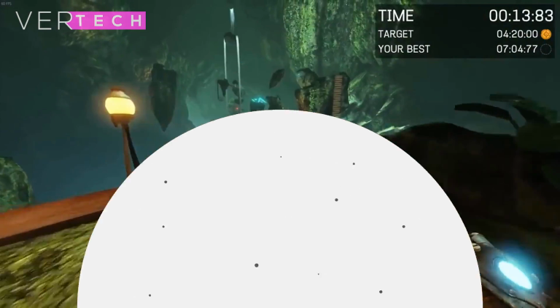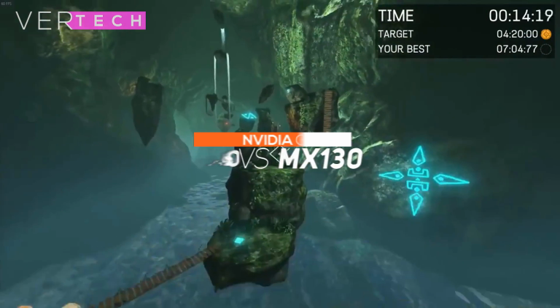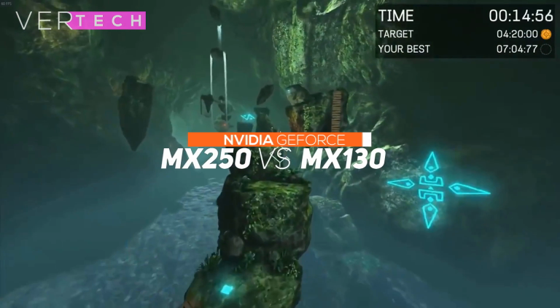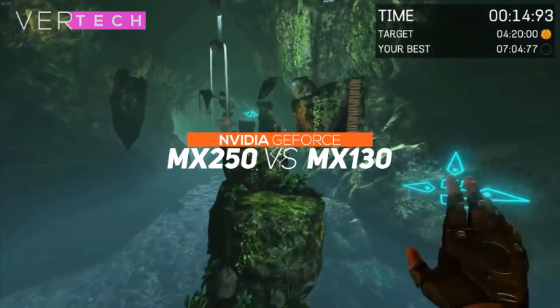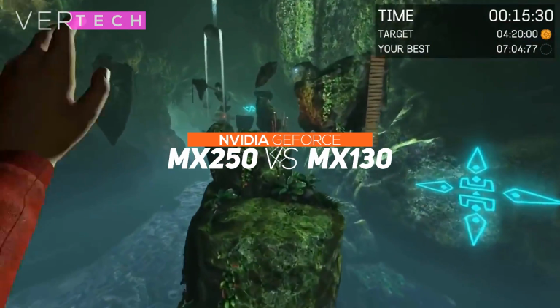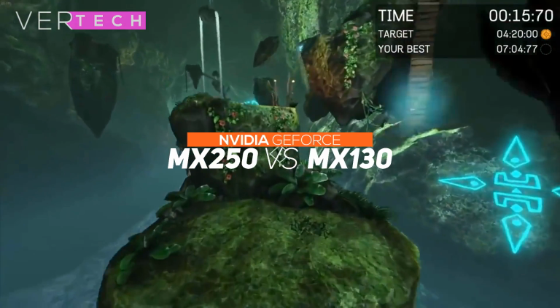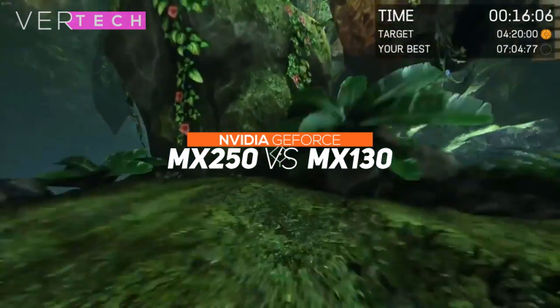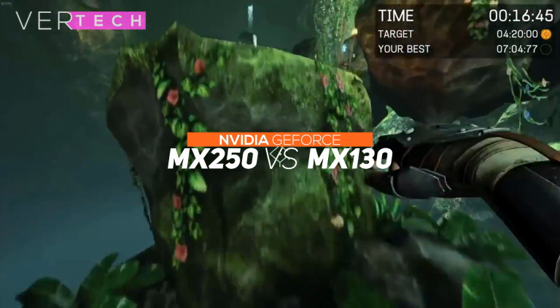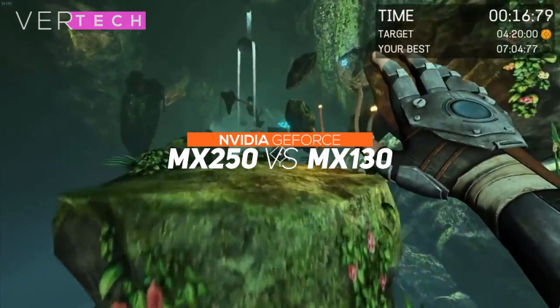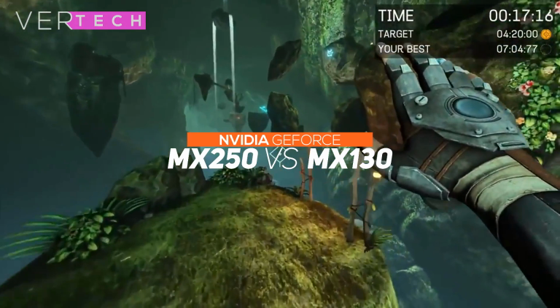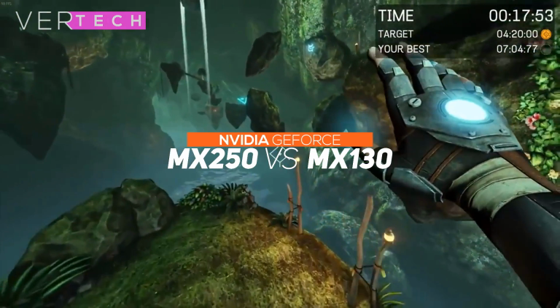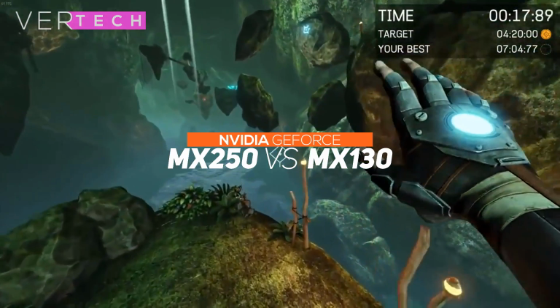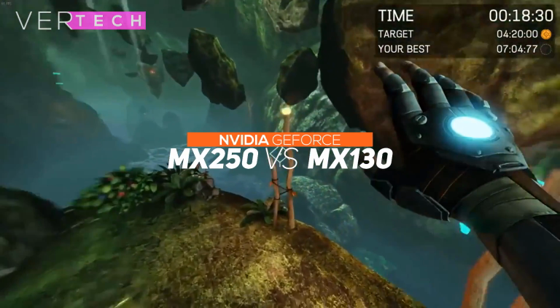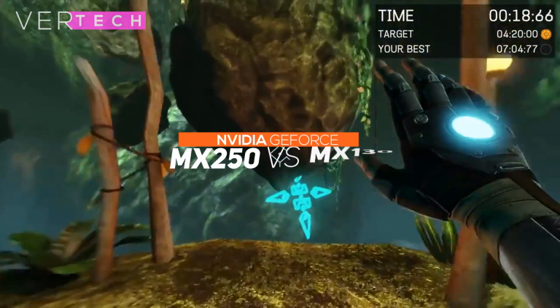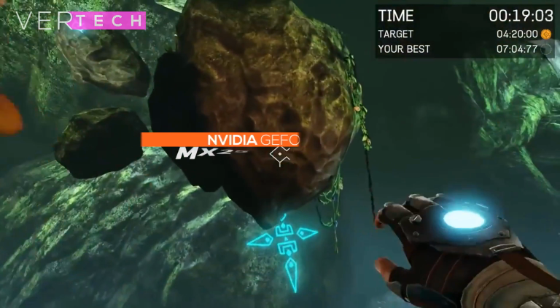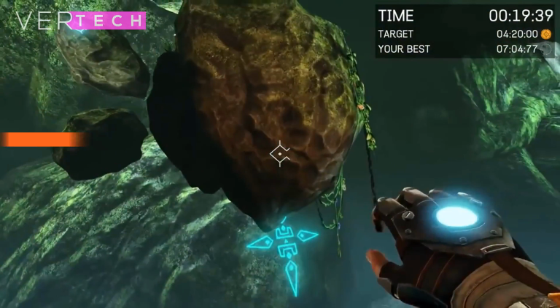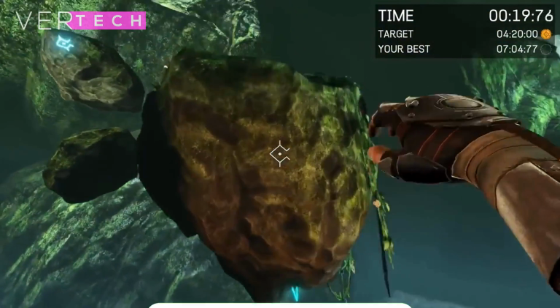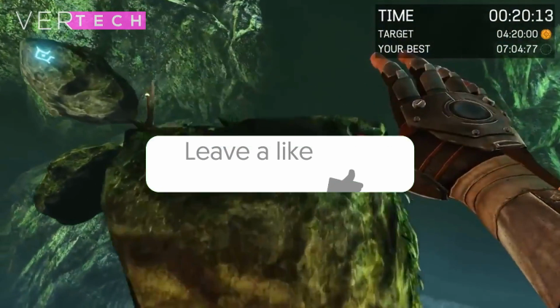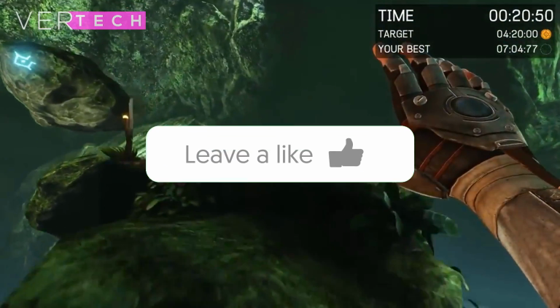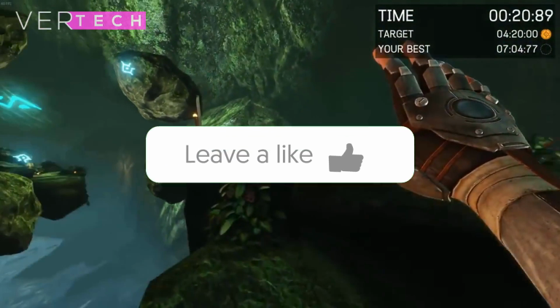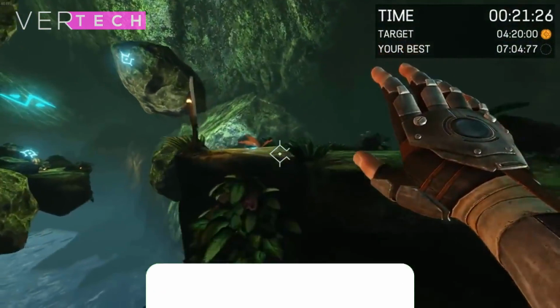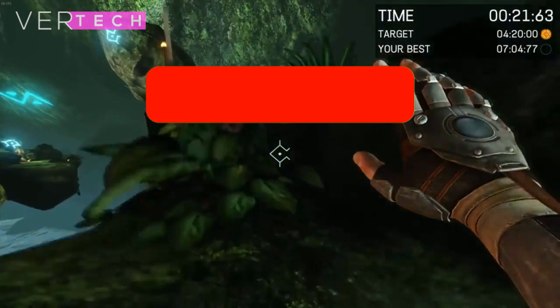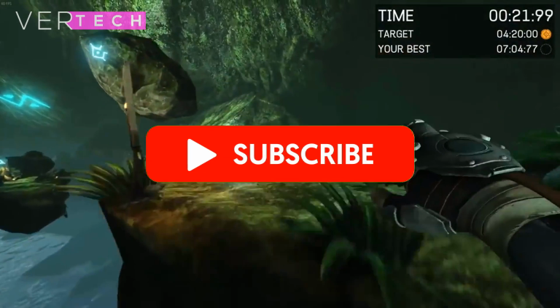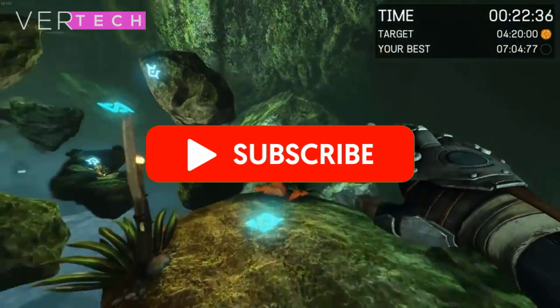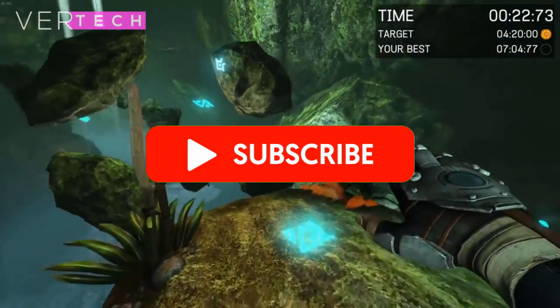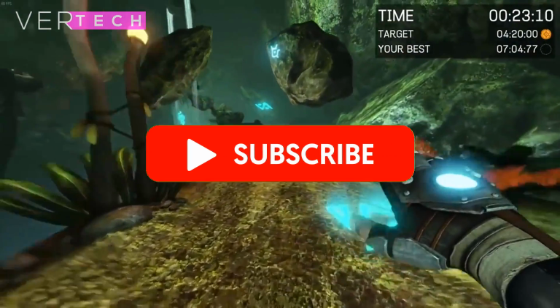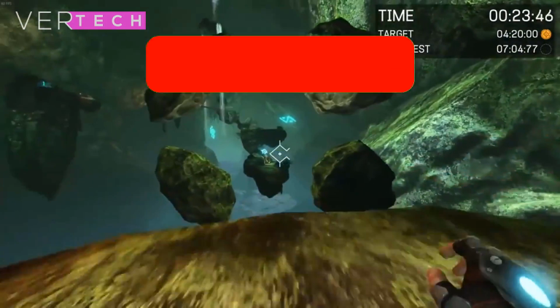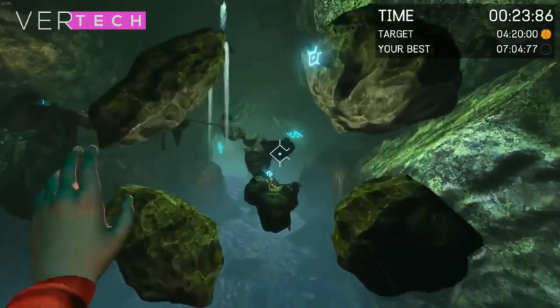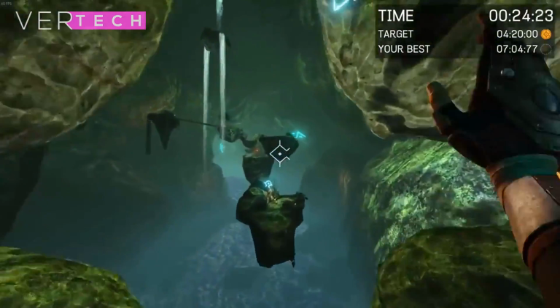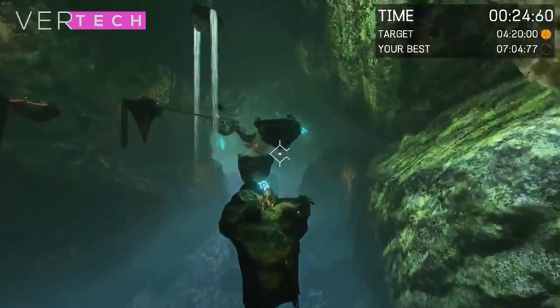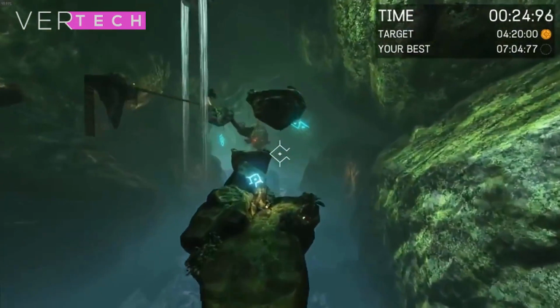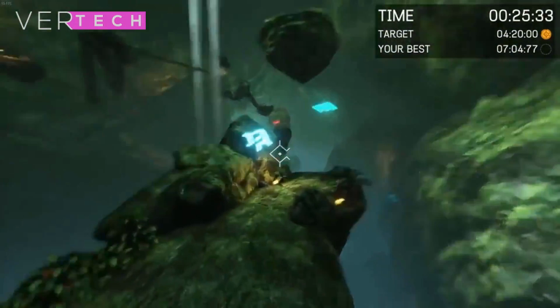Hello guys, and today I am going to show you the comparison between the NVIDIA GeForce MX250 and the NVIDIA GeForce MX130. Before we start the video, make sure to hit that like button and subscribe to the channel. With that being said, let's get started.